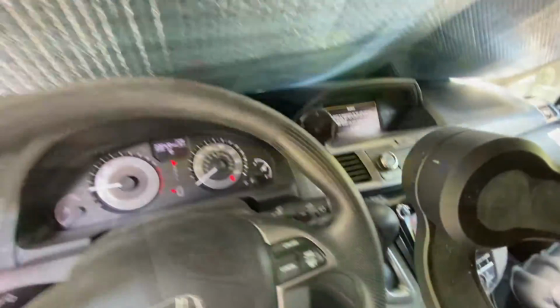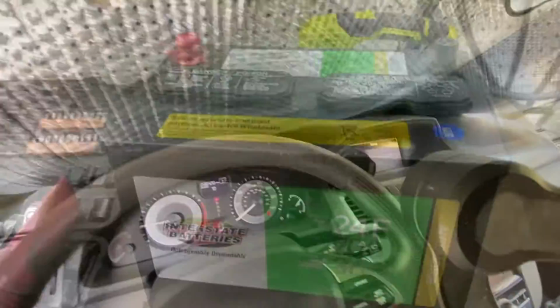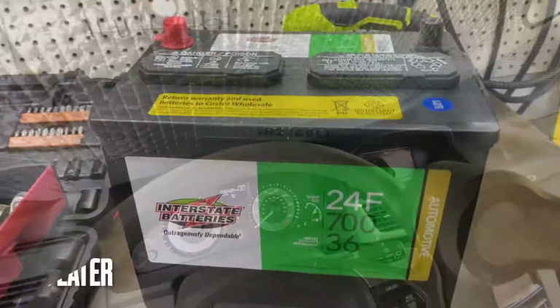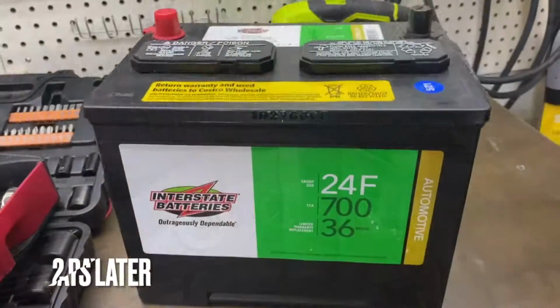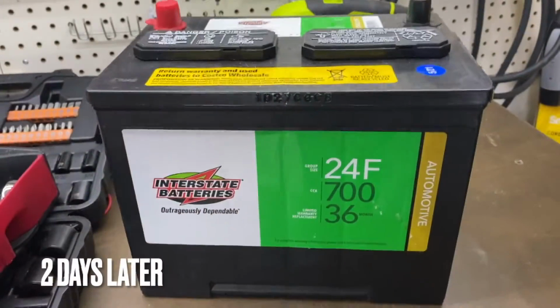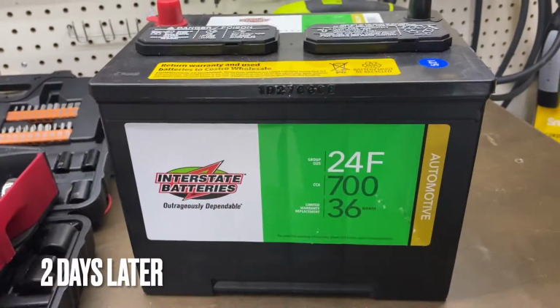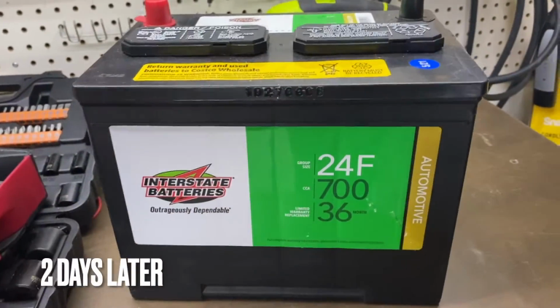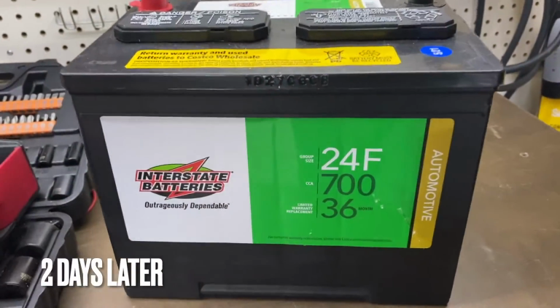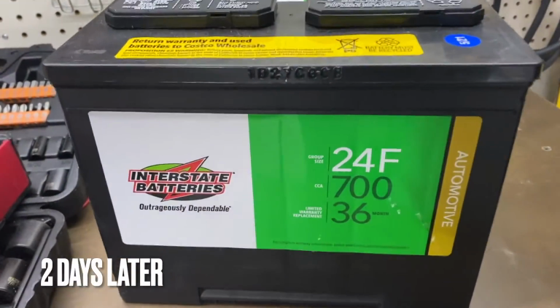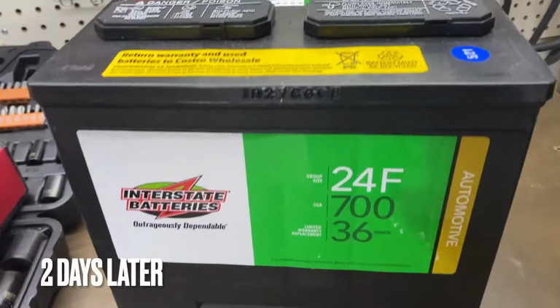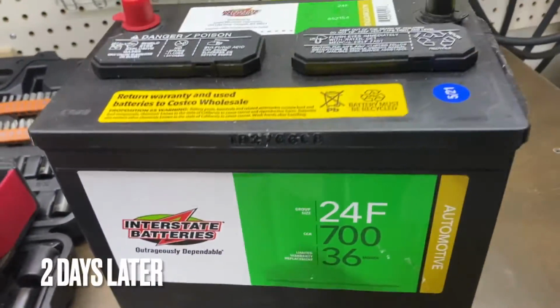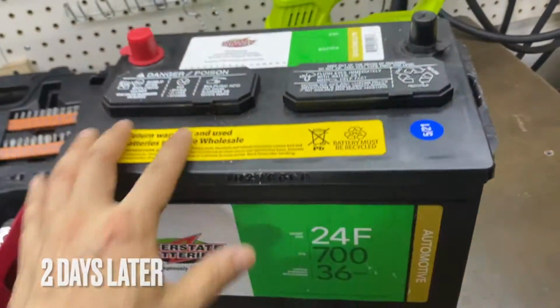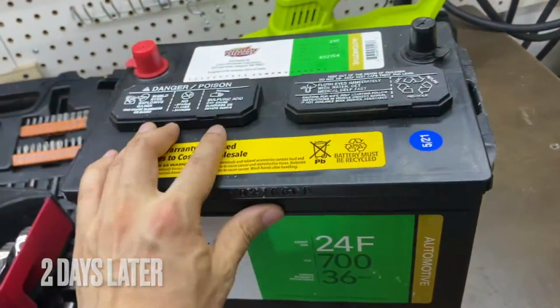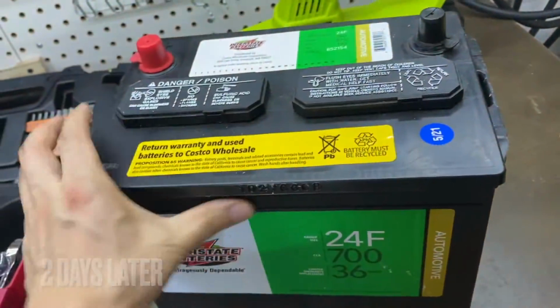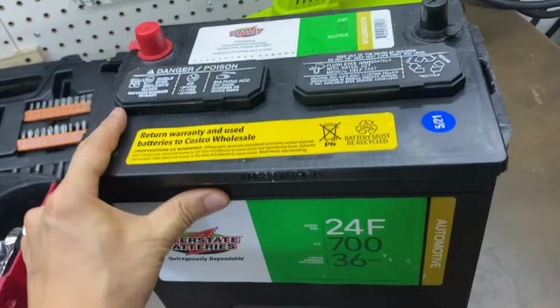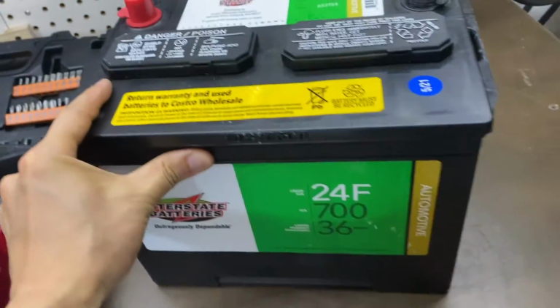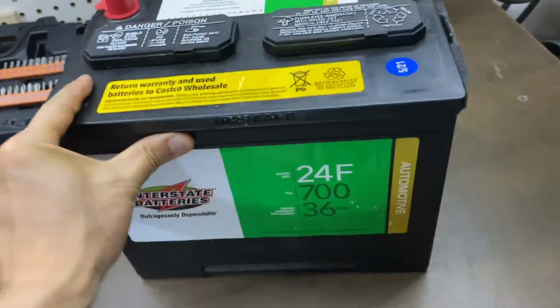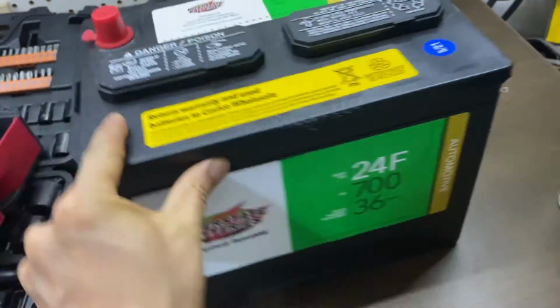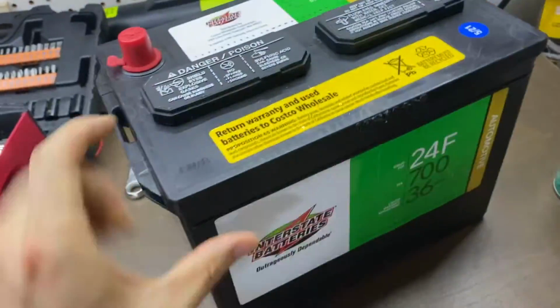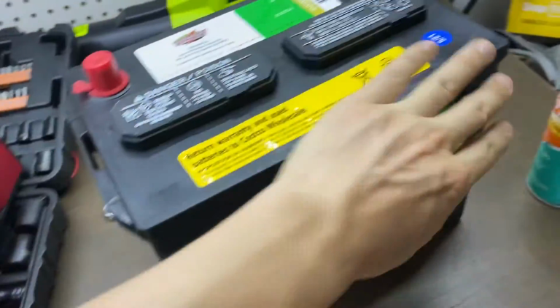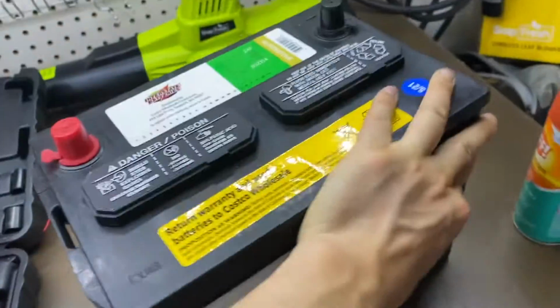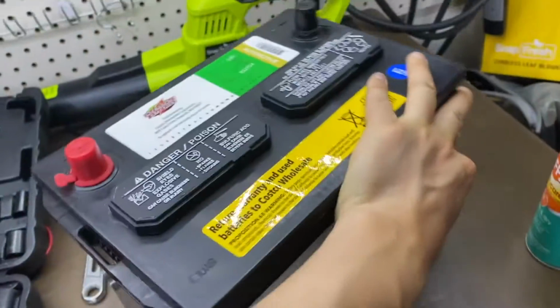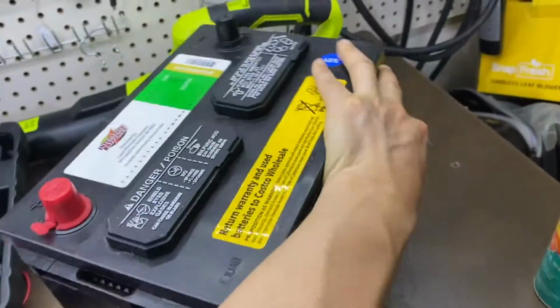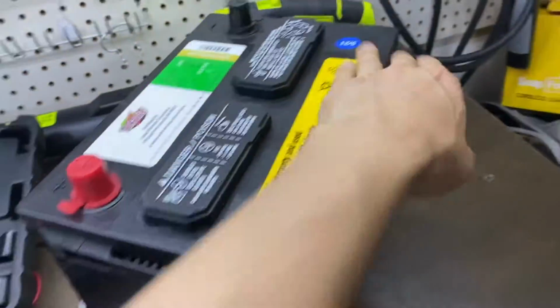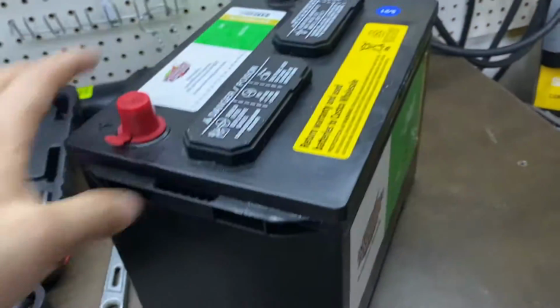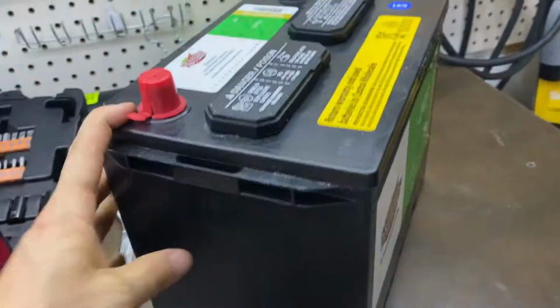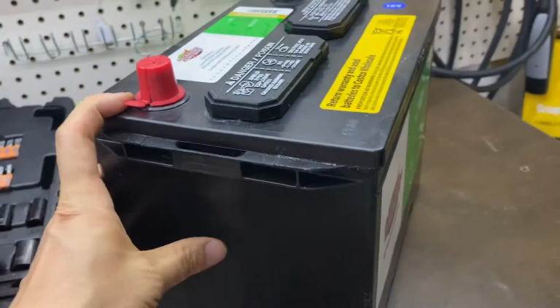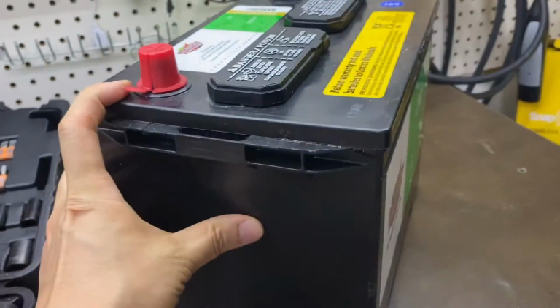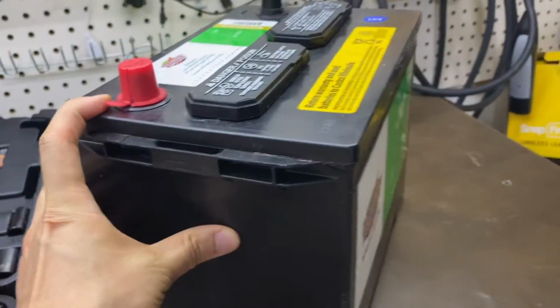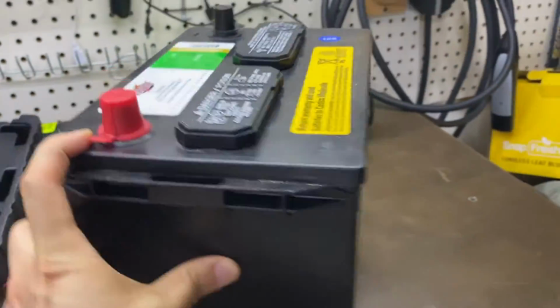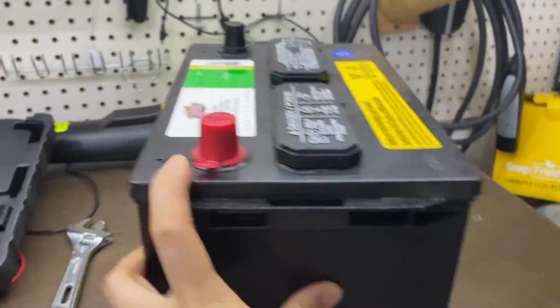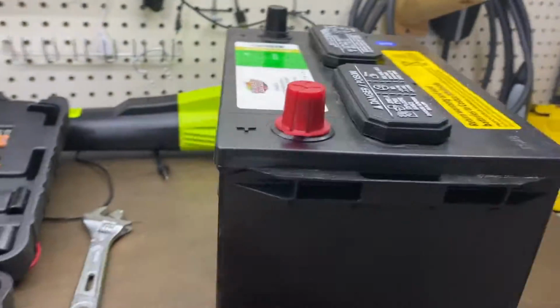This is an Interstate battery to replace my Honda Odyssey 2014 battery. Super heavy.